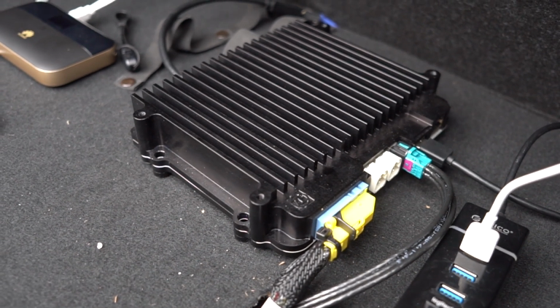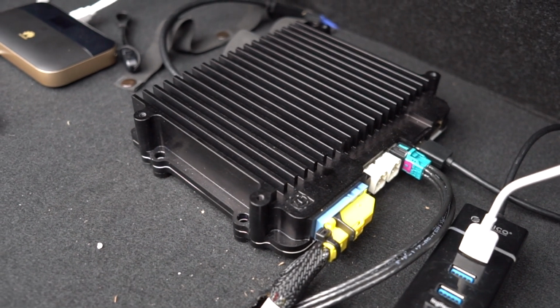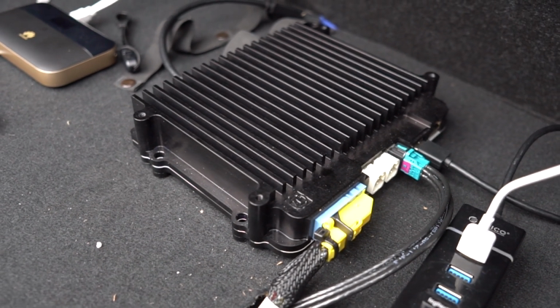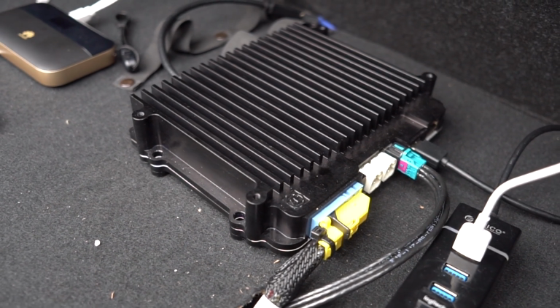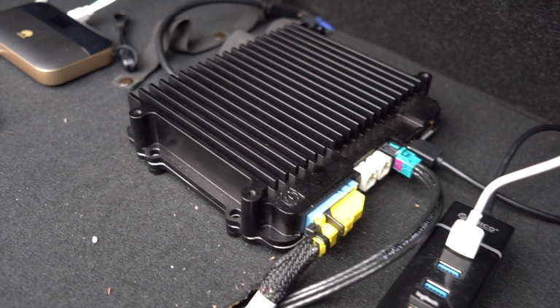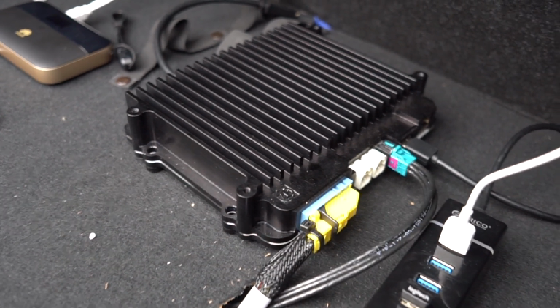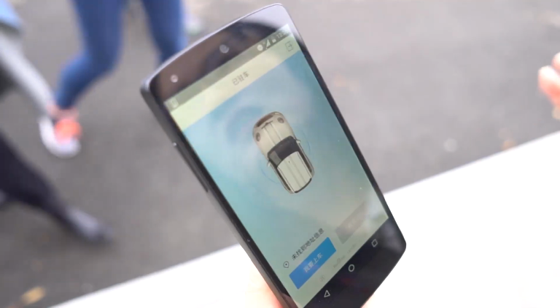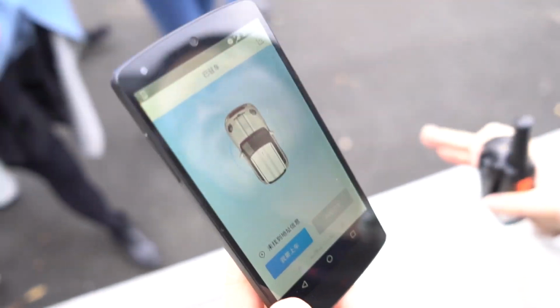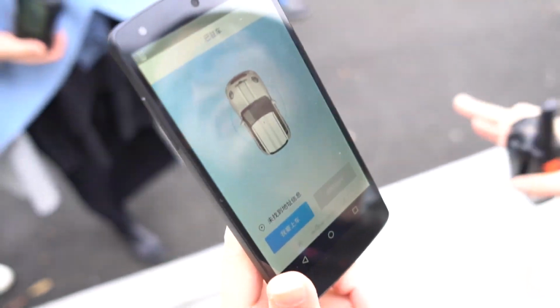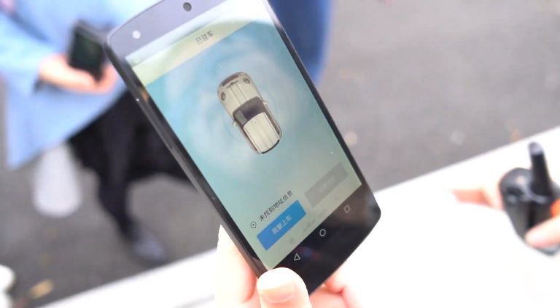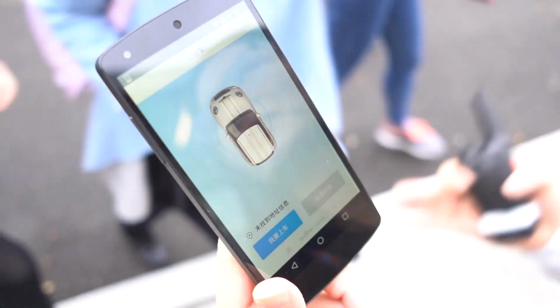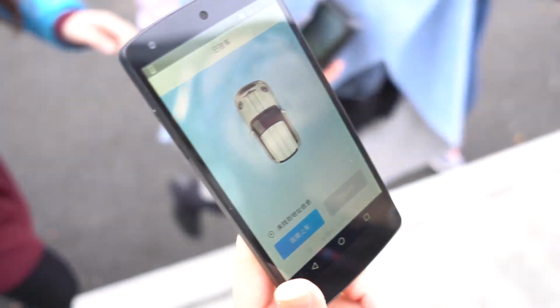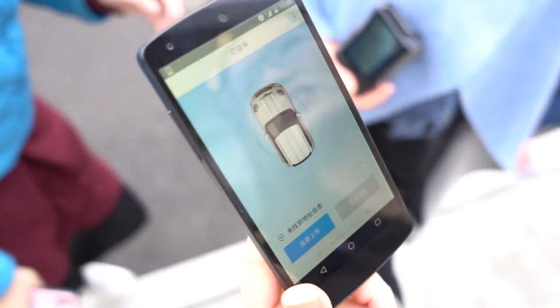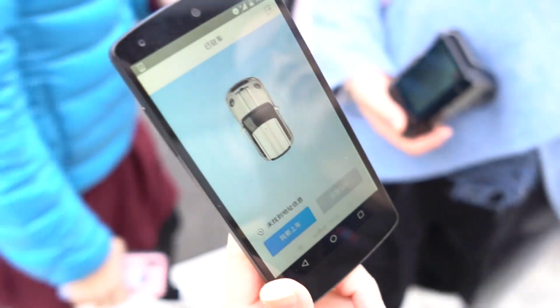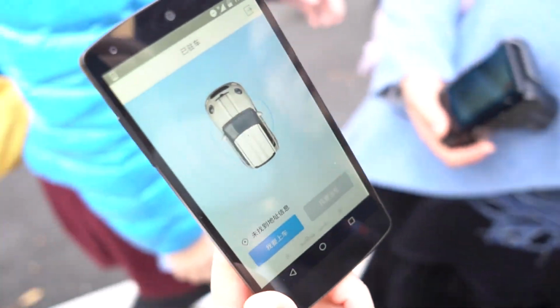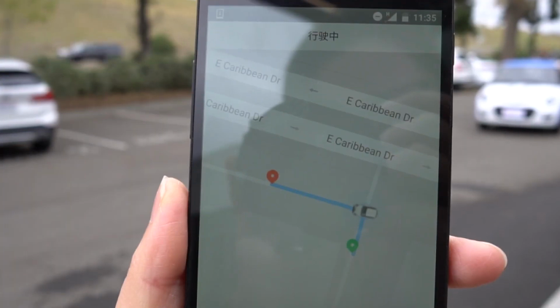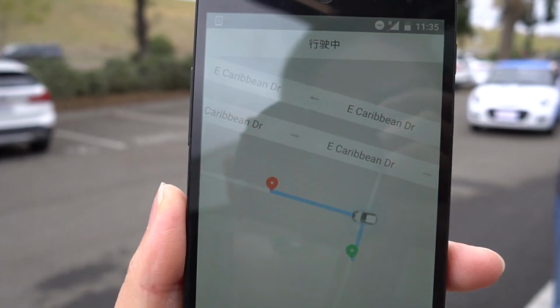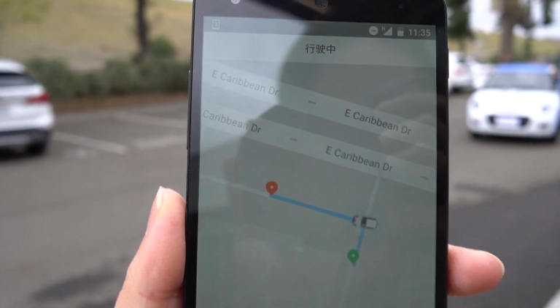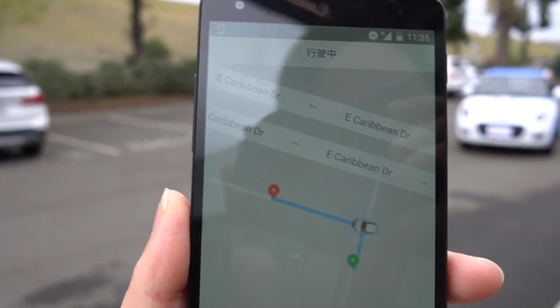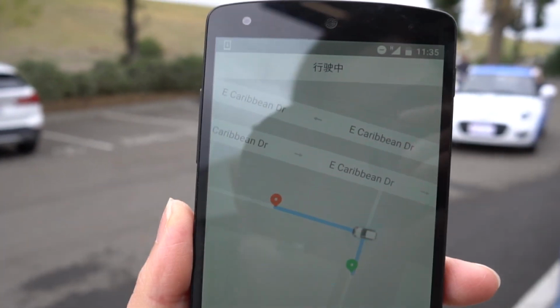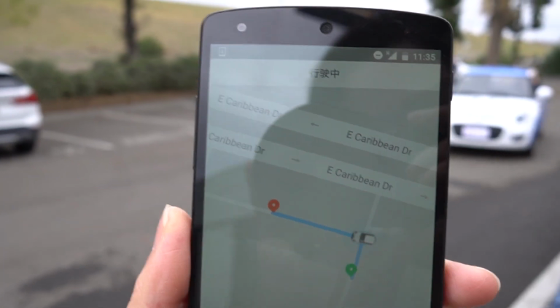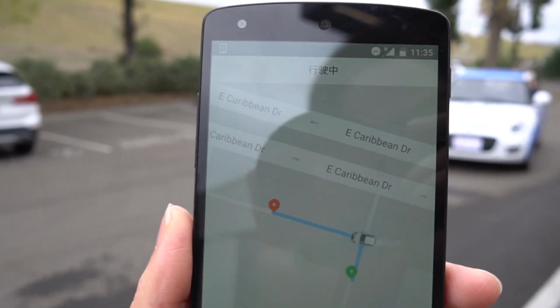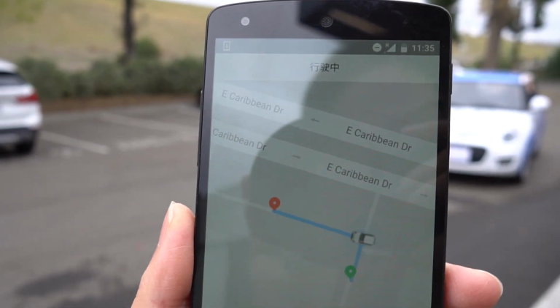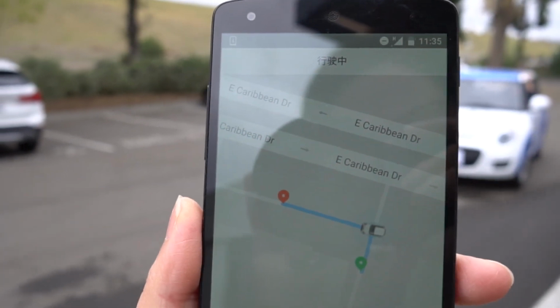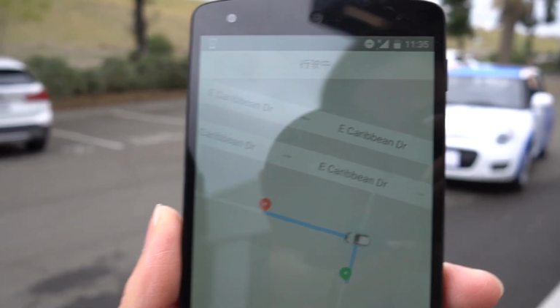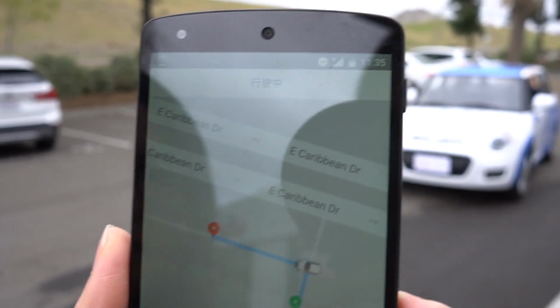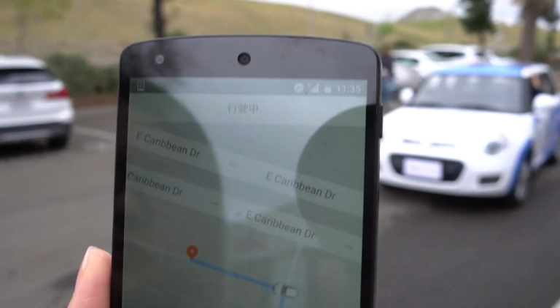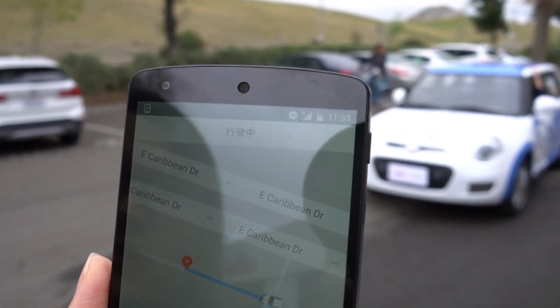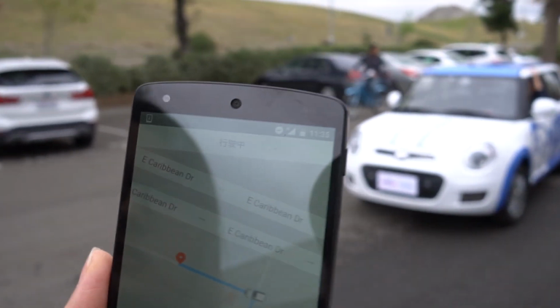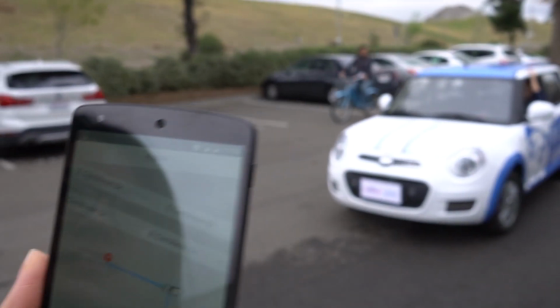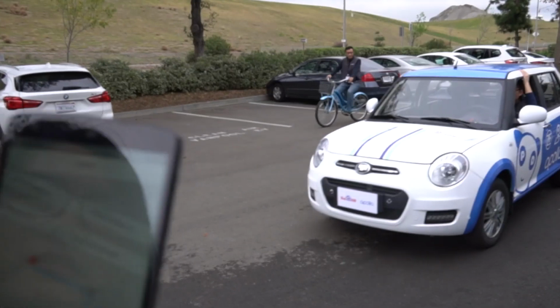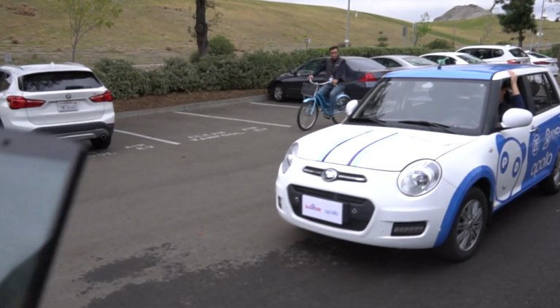You can call the car to your location with an app. Panned Auto is a large car sharing service in China, and this test is being run on cars you can already find in their fleet.